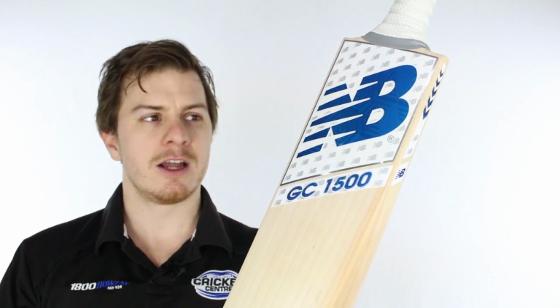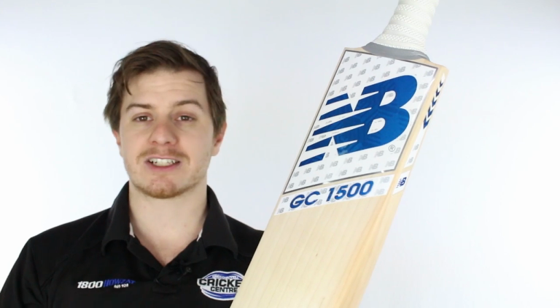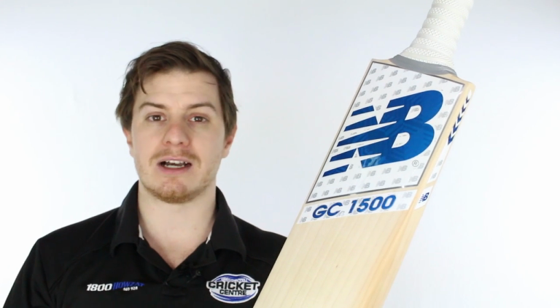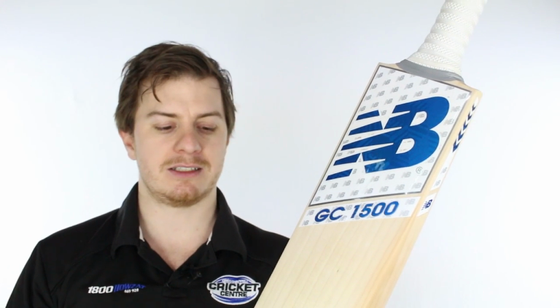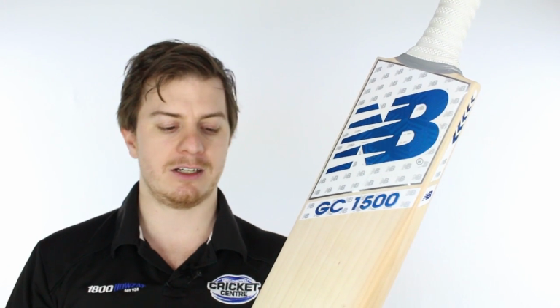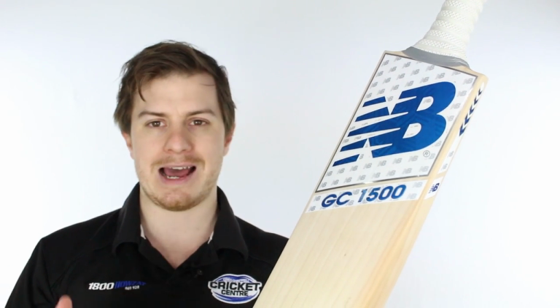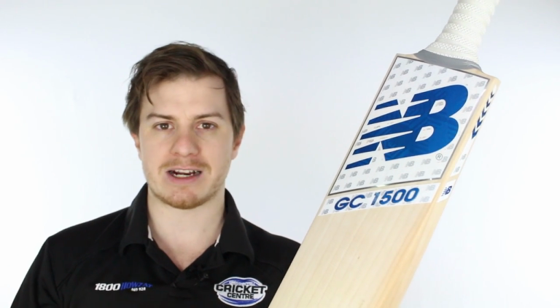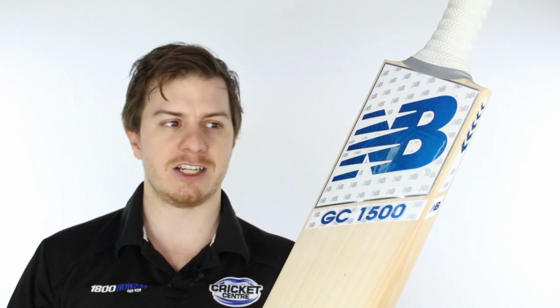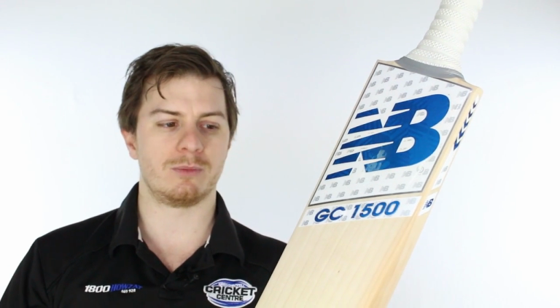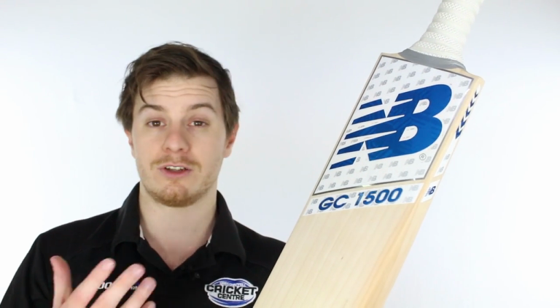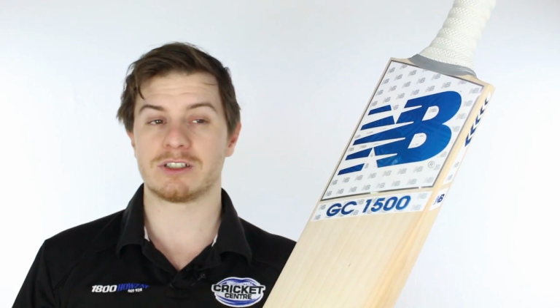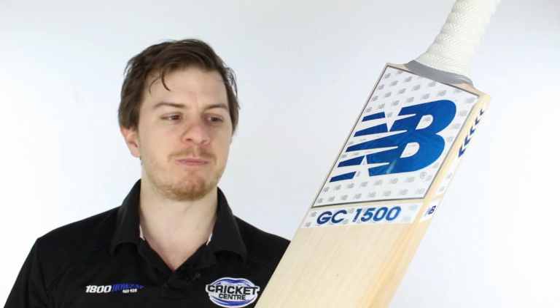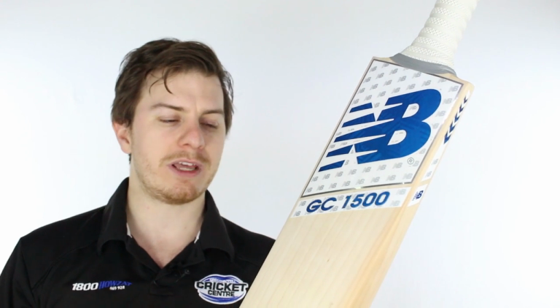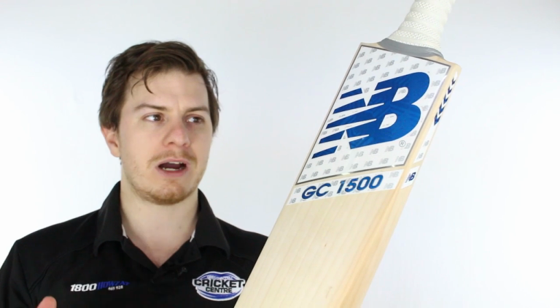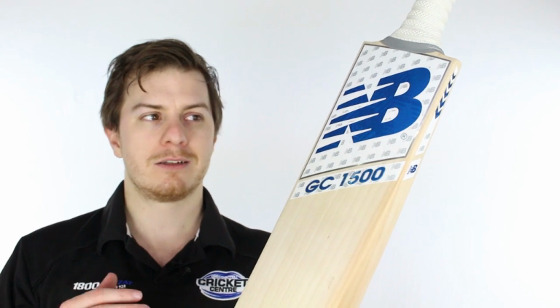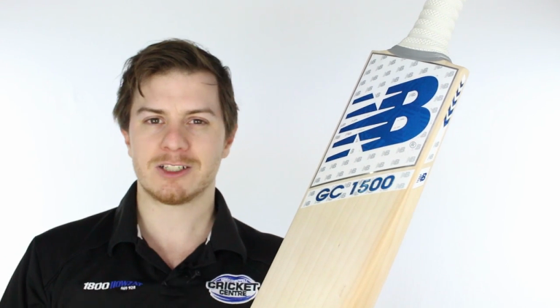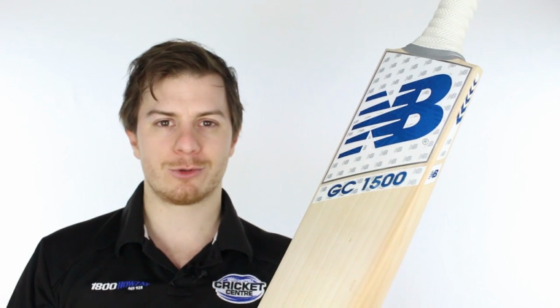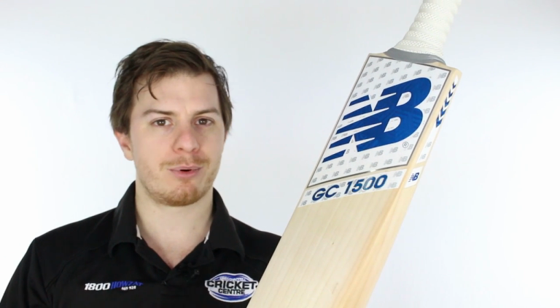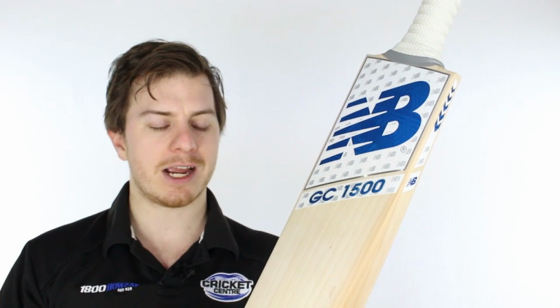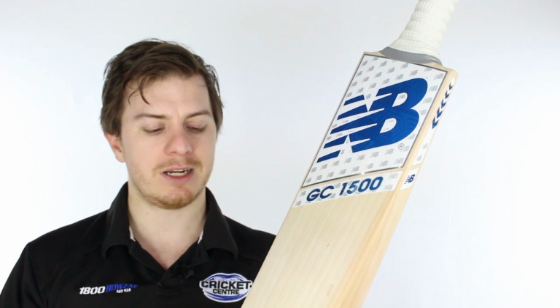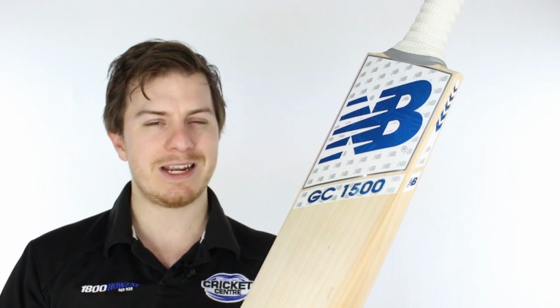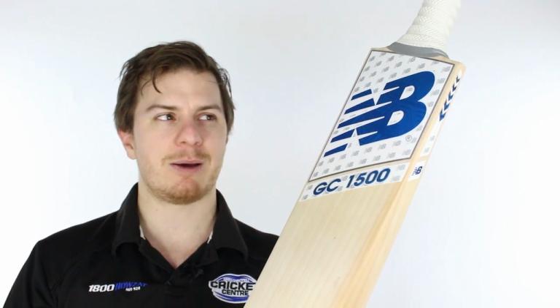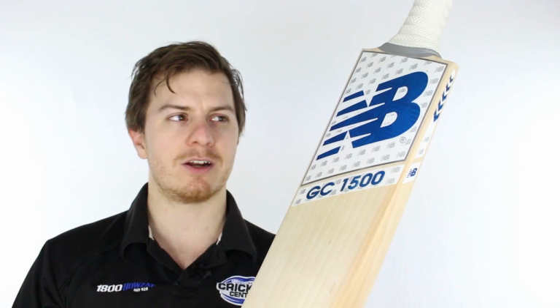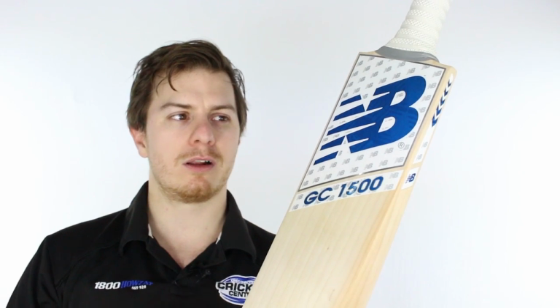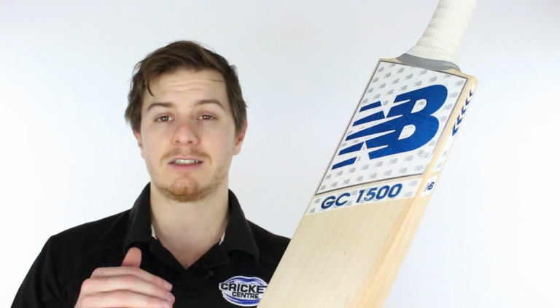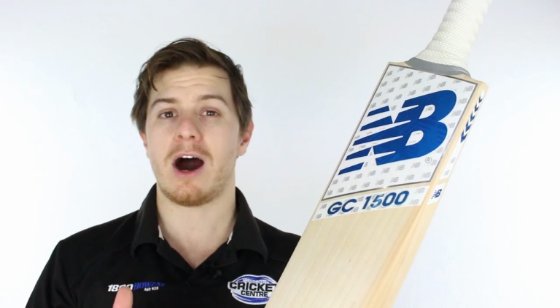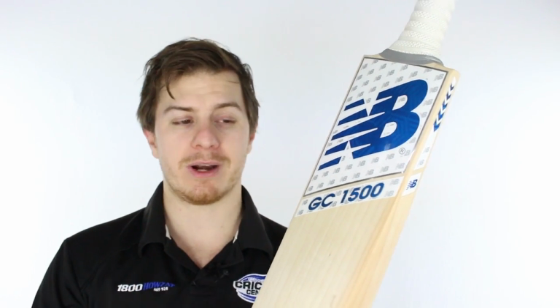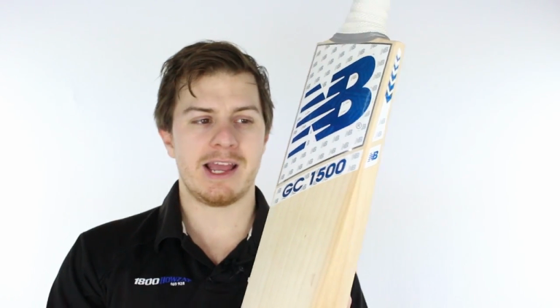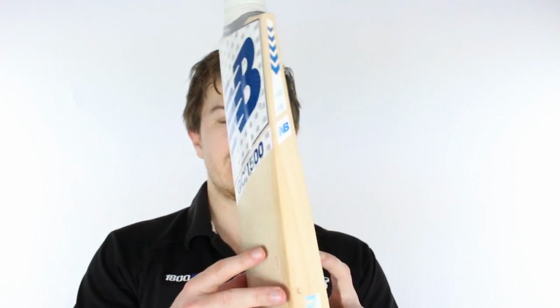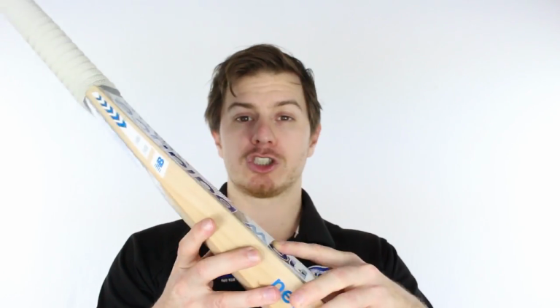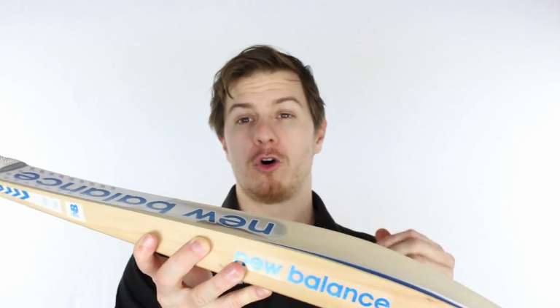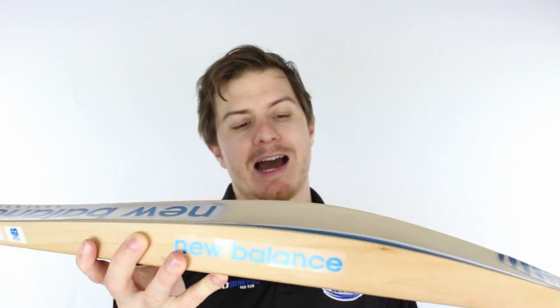New Balance came to us and said we want to add a new bat to the range, but what do you think we should do? We thought, well, New Balance bats are already pretty high quality, but we need something that will cater to the high-end cricketer in multiple forms of the game.